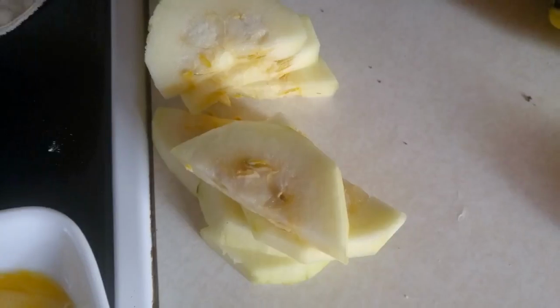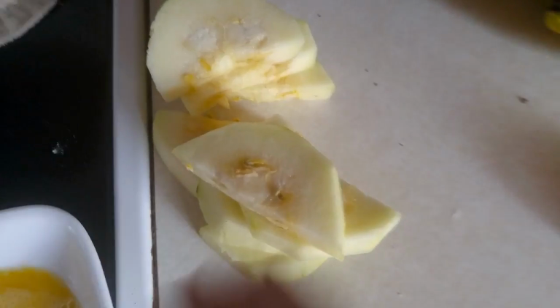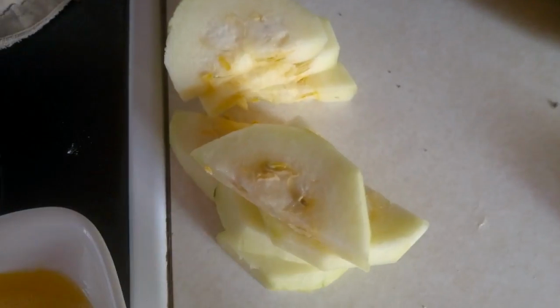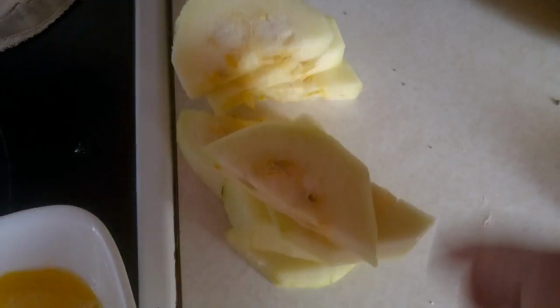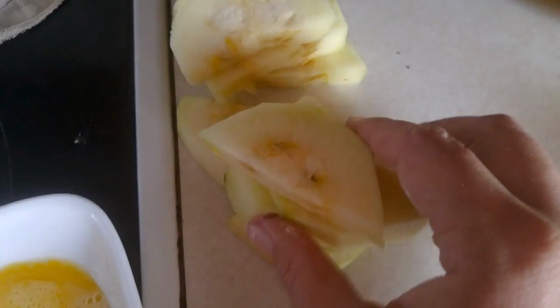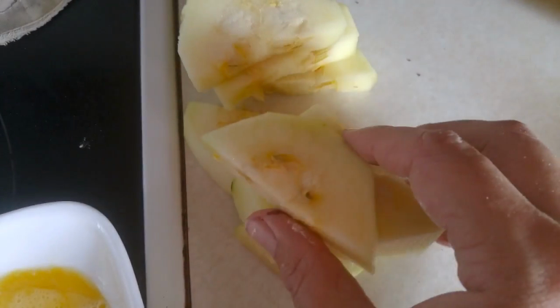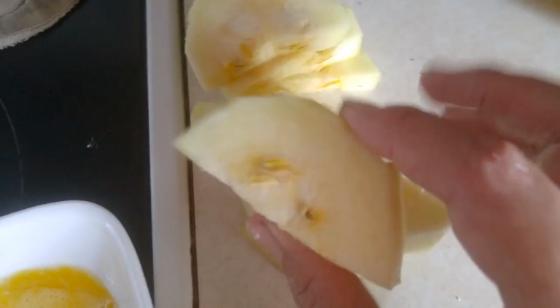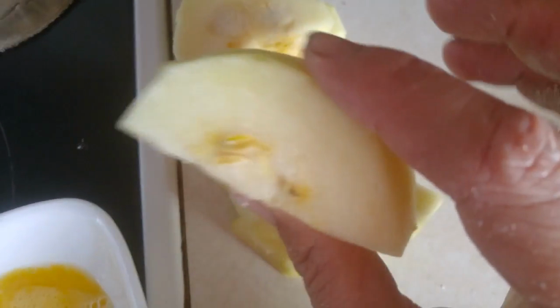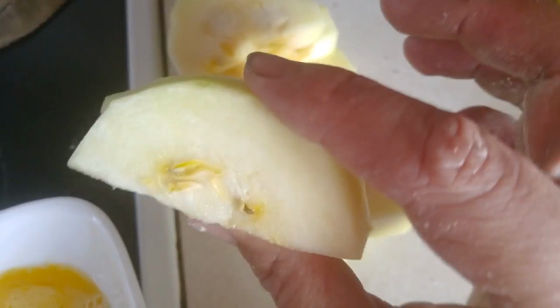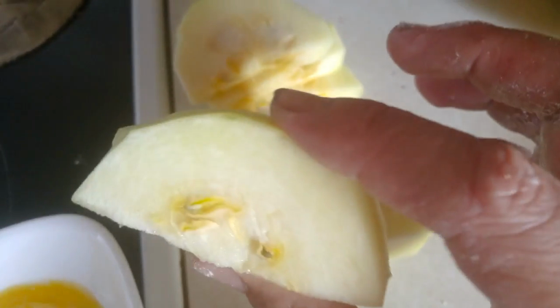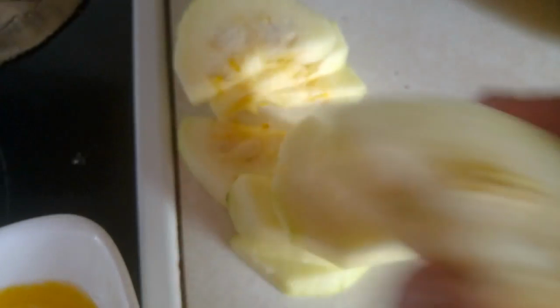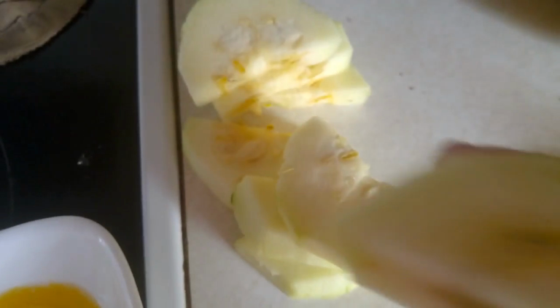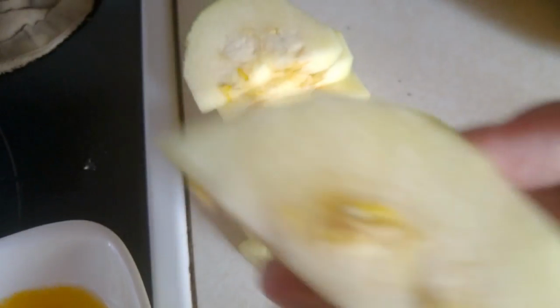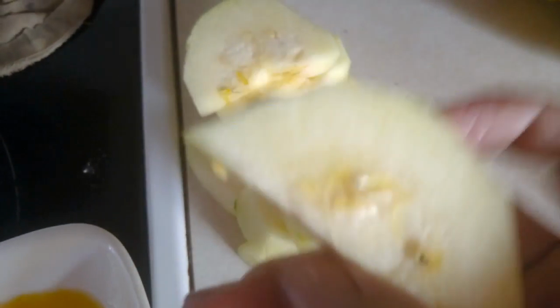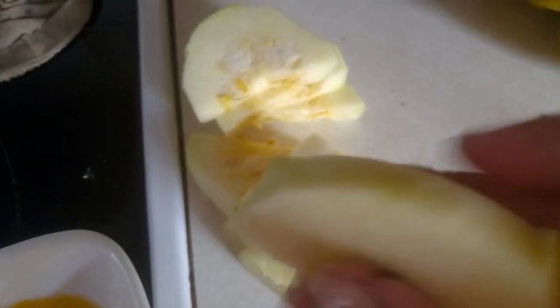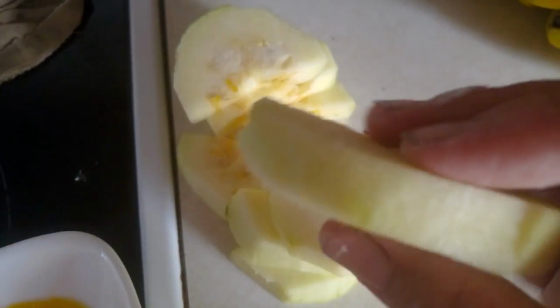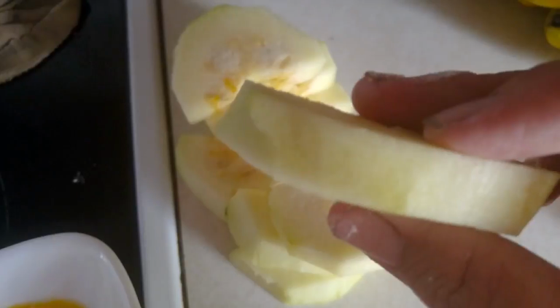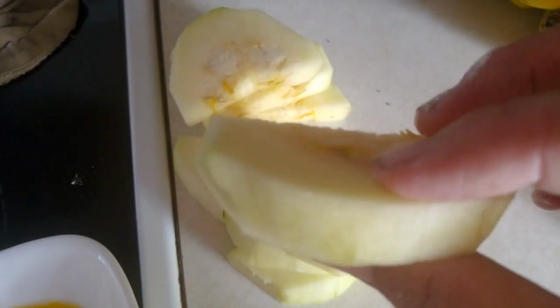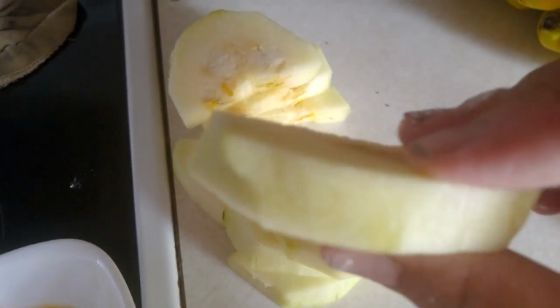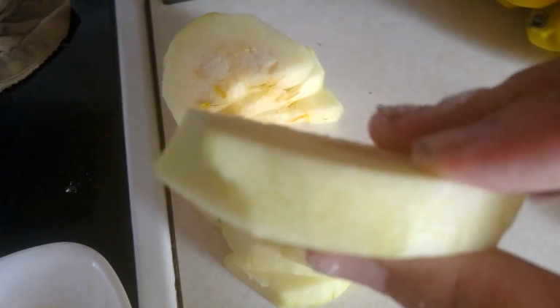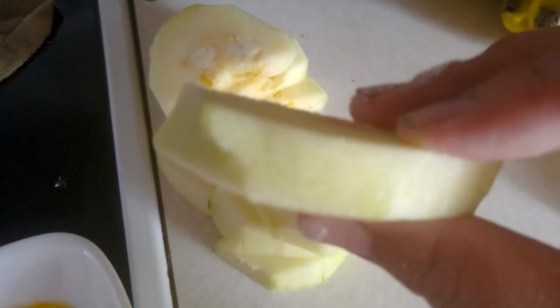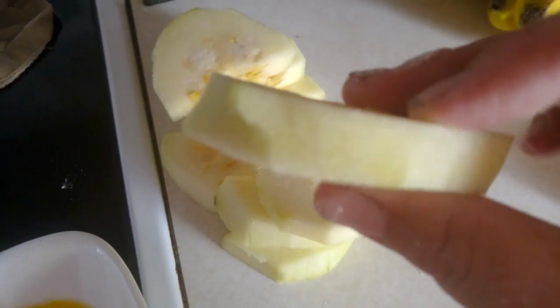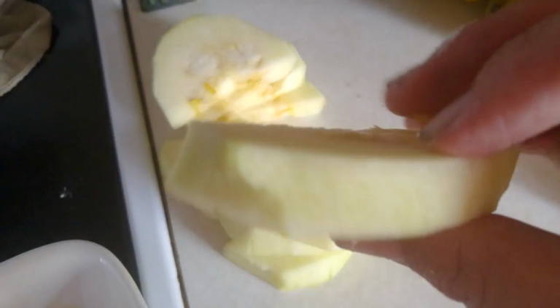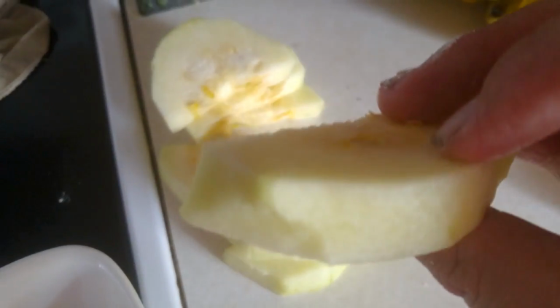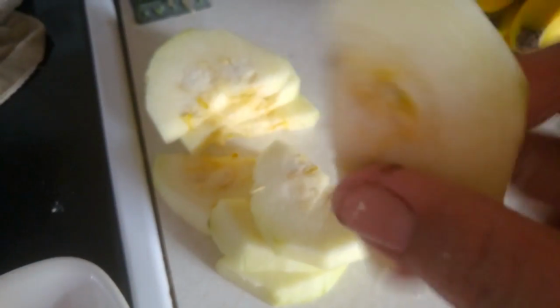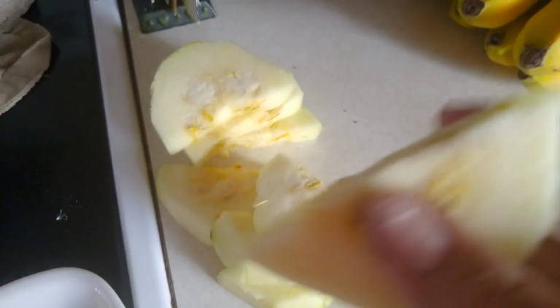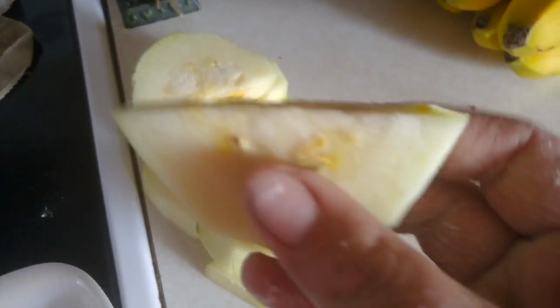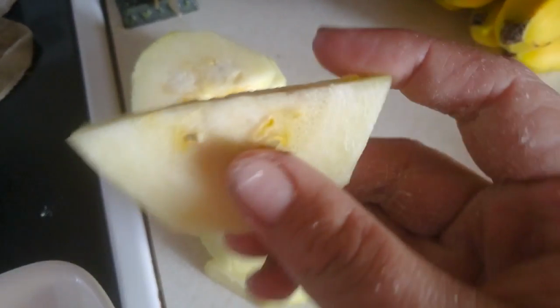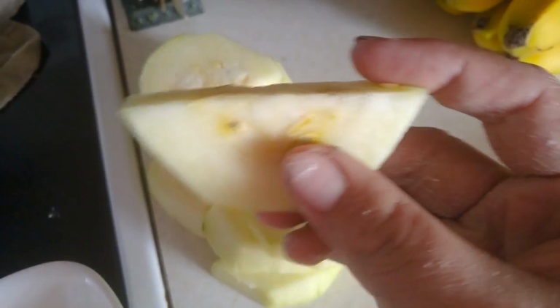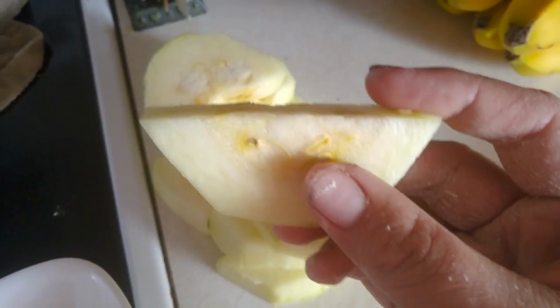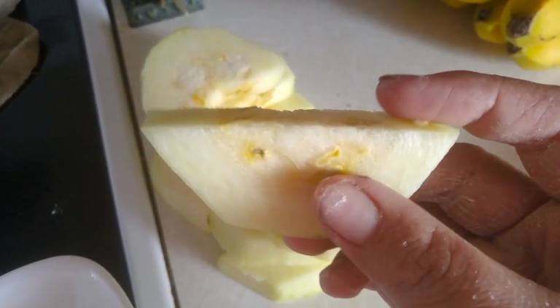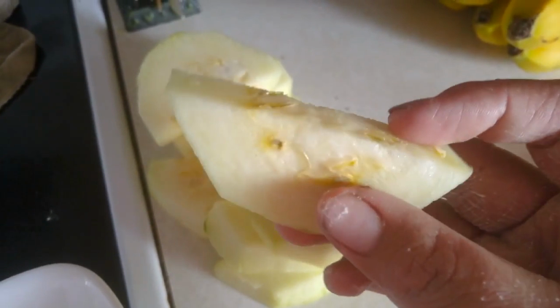Today we'll be making zucchini. I already took the time to peel it and cut it in halves.